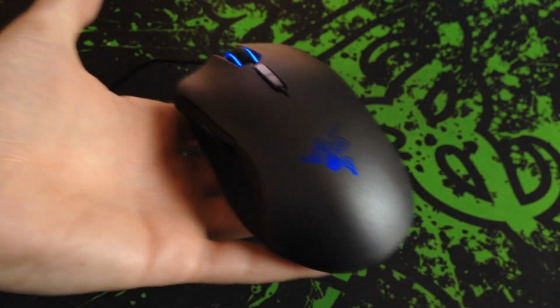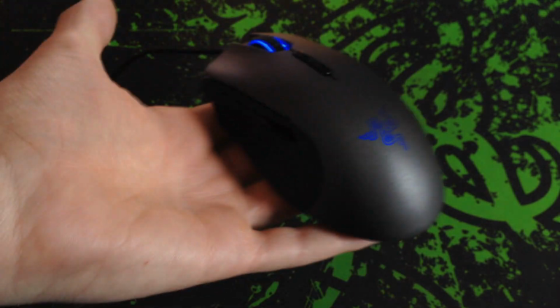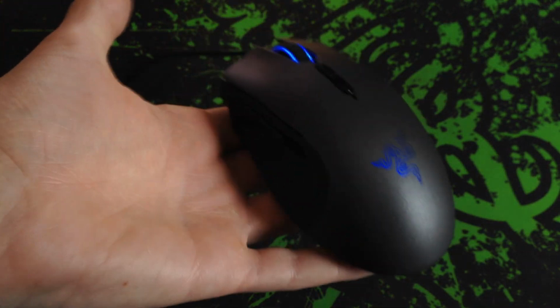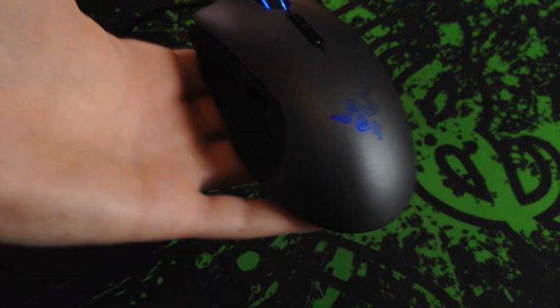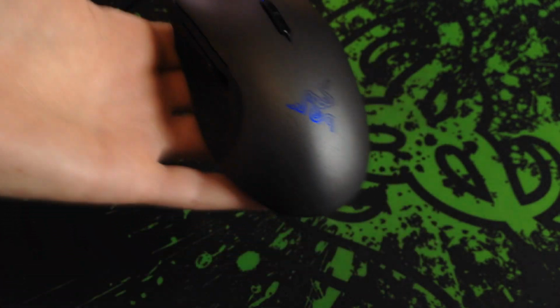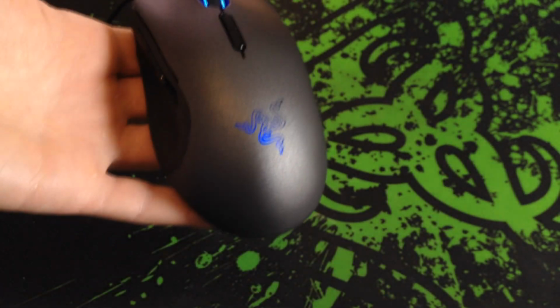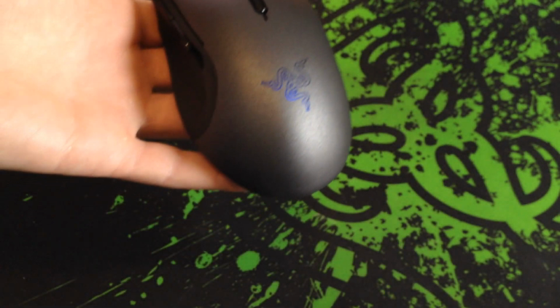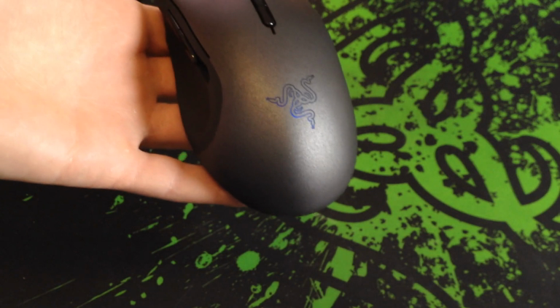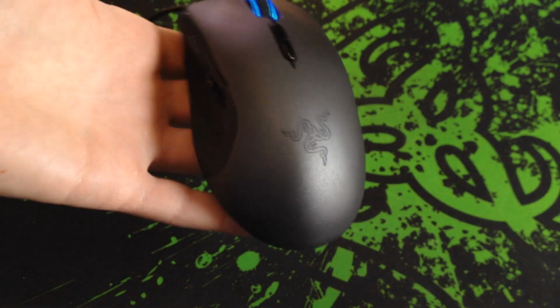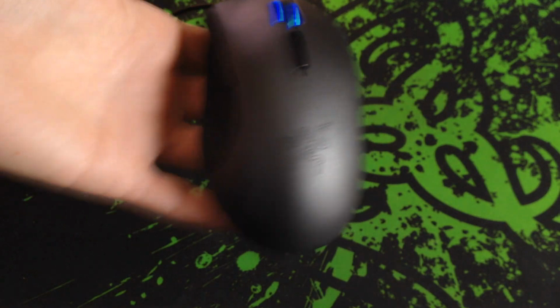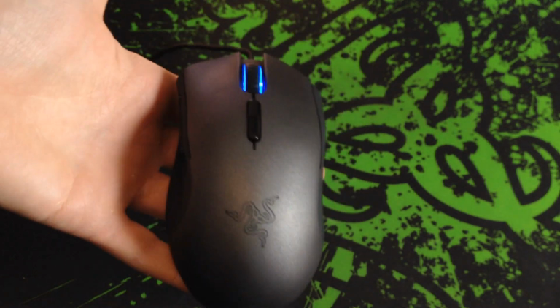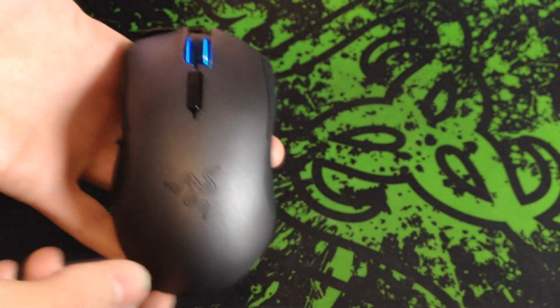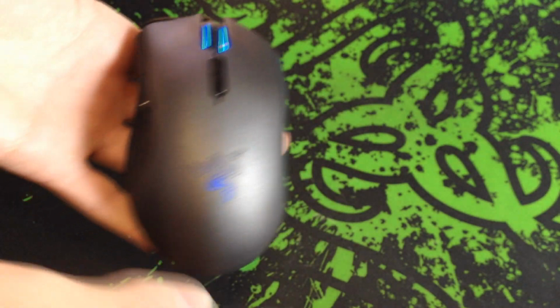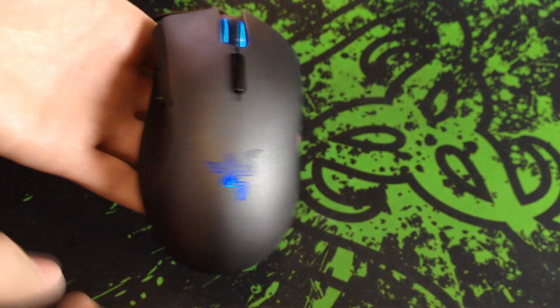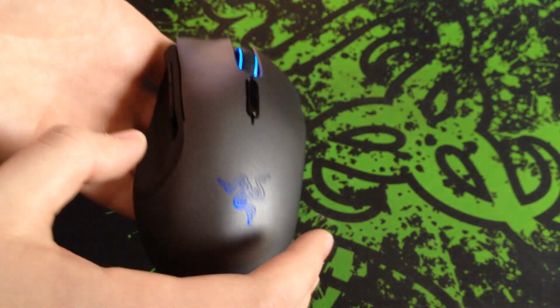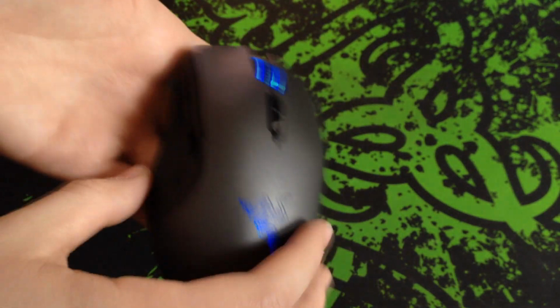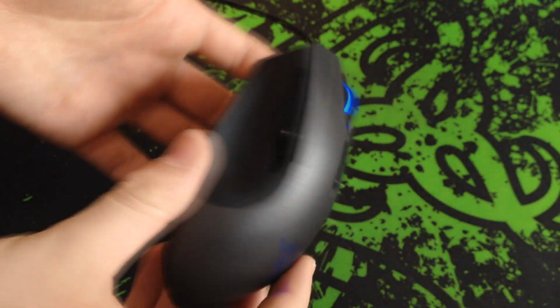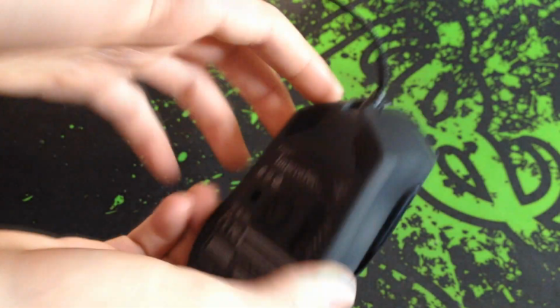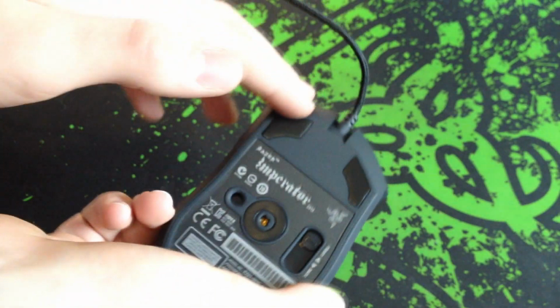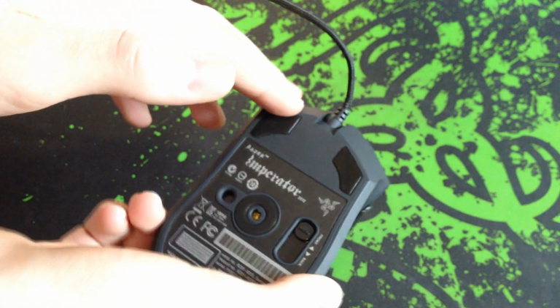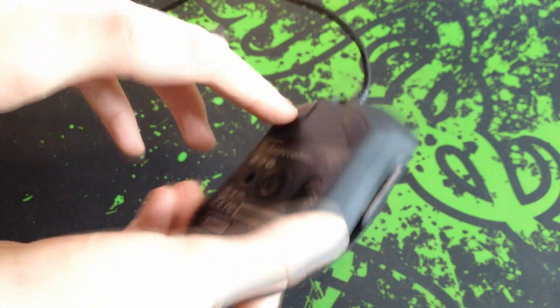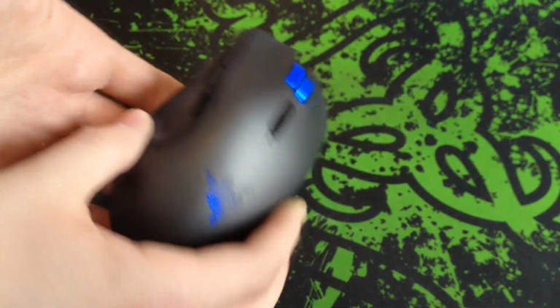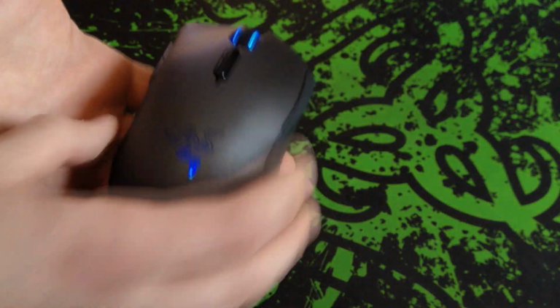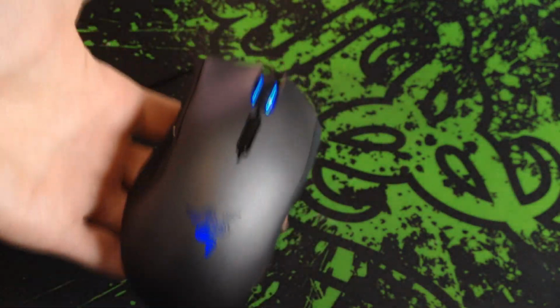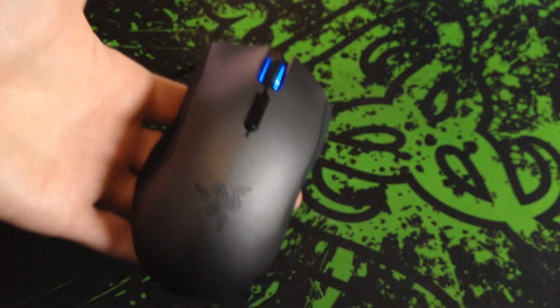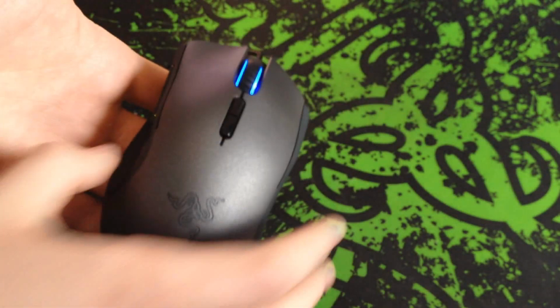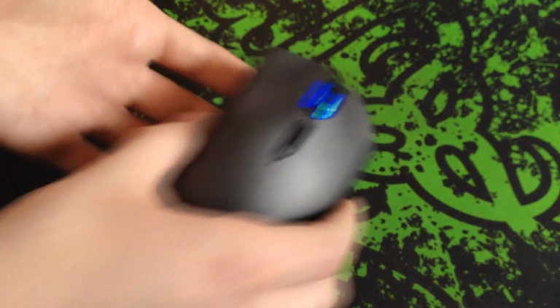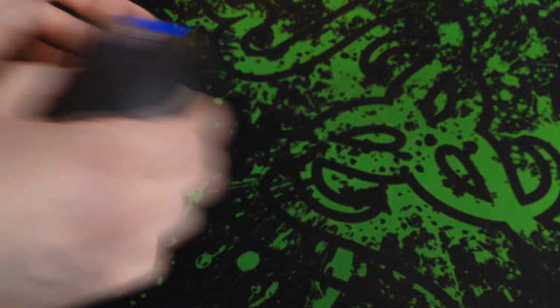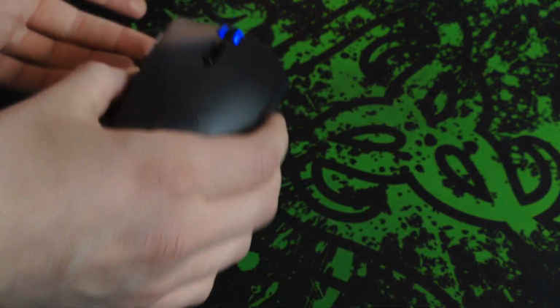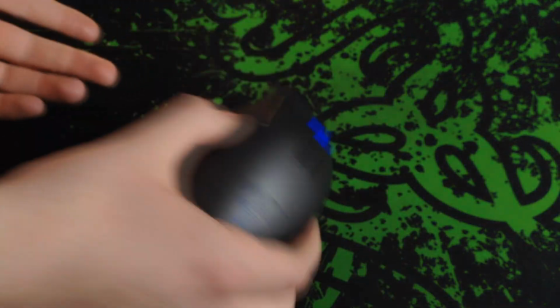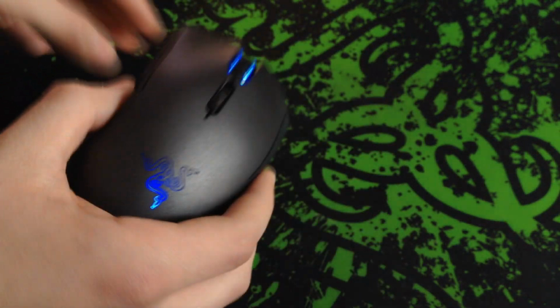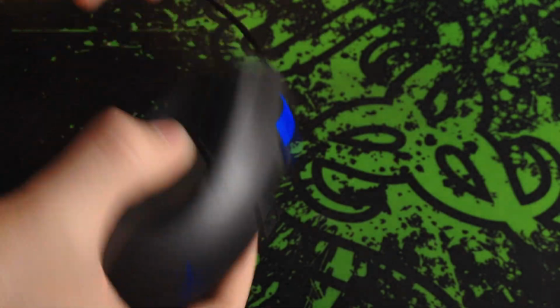I think it looks great — it's probably one of the best looking mice I've ever seen. In comparison to most other mice, the sensor is far superior. It can track plenty of metres per second; you basically can't move your mouse fast enough for it.